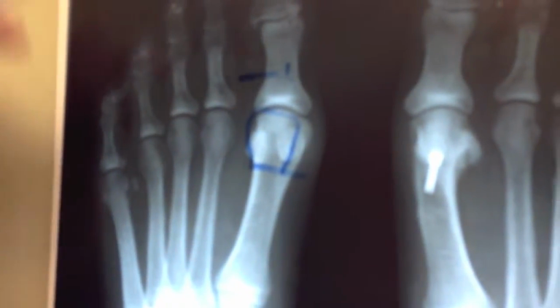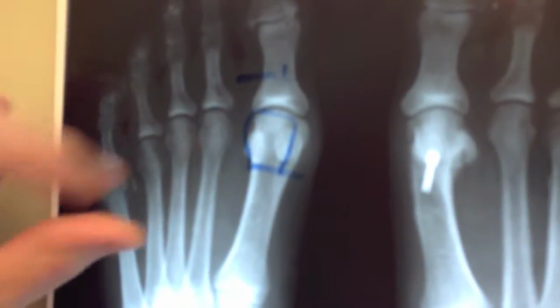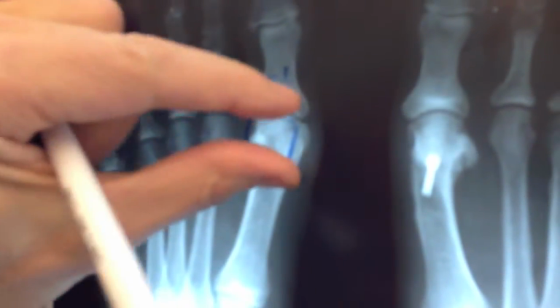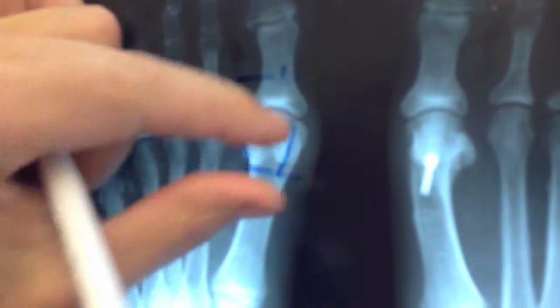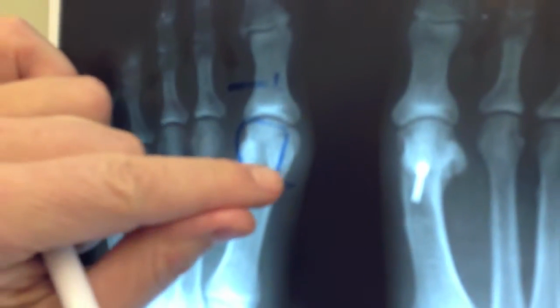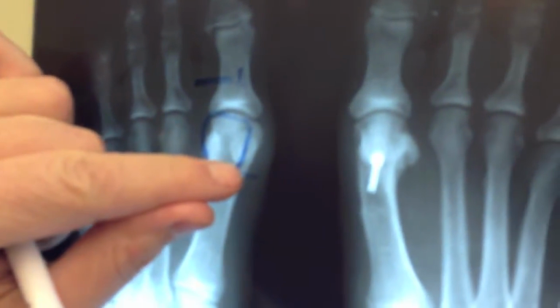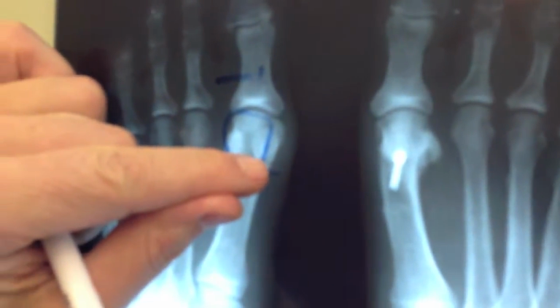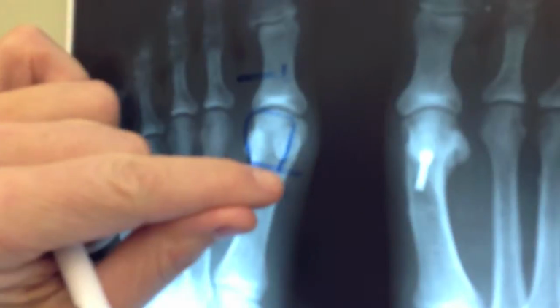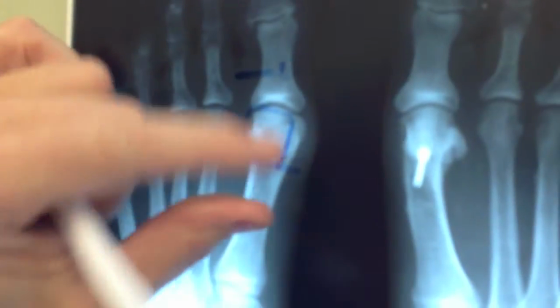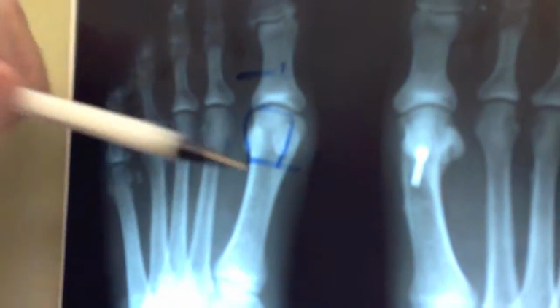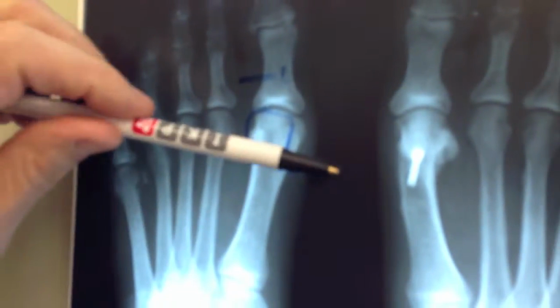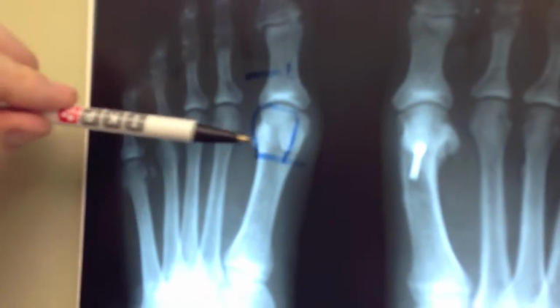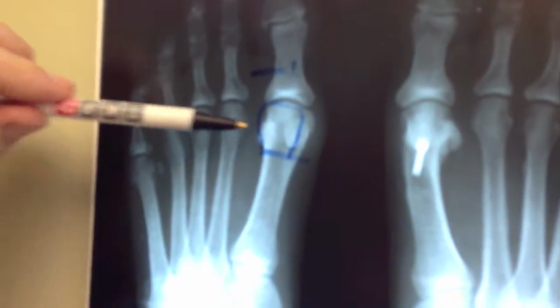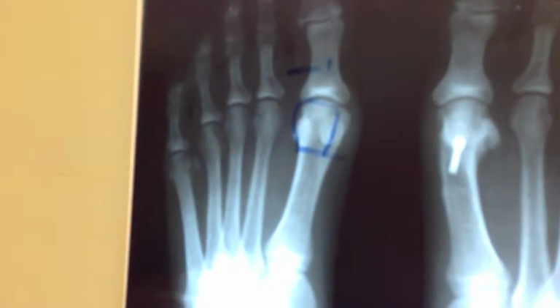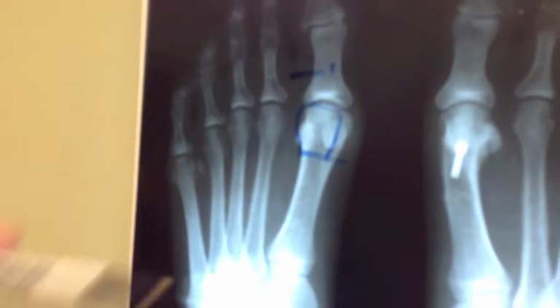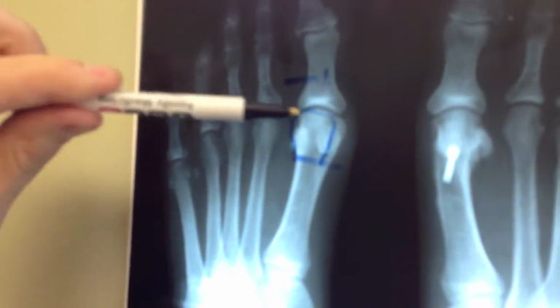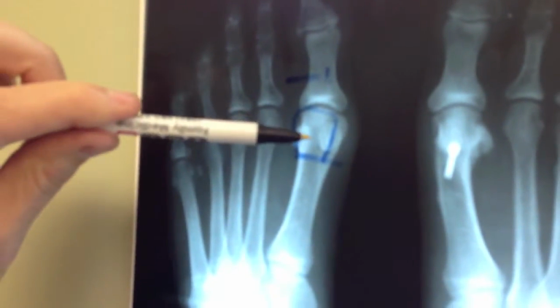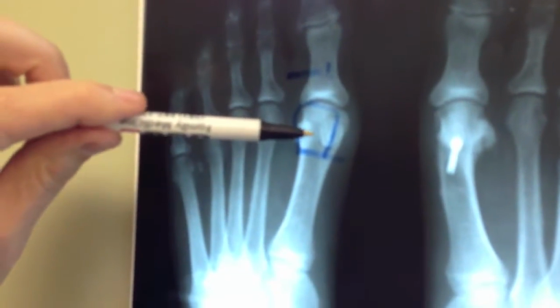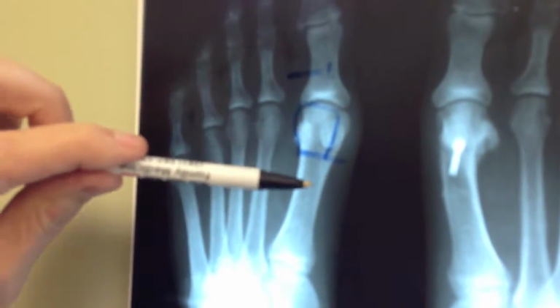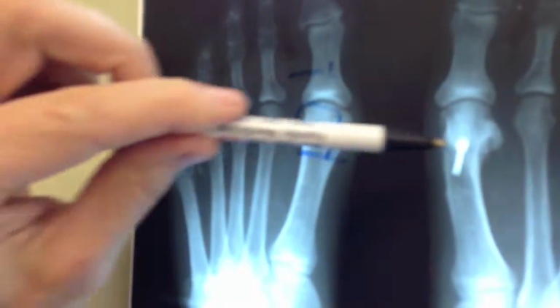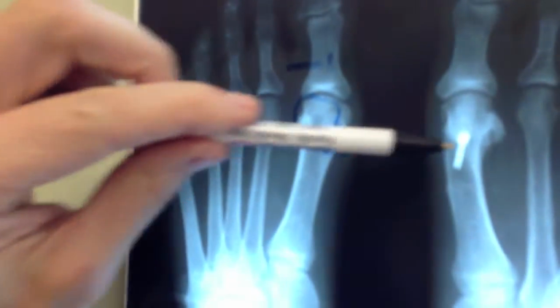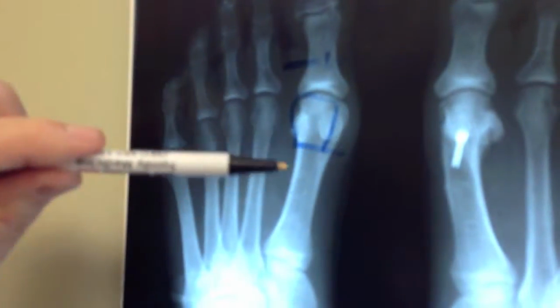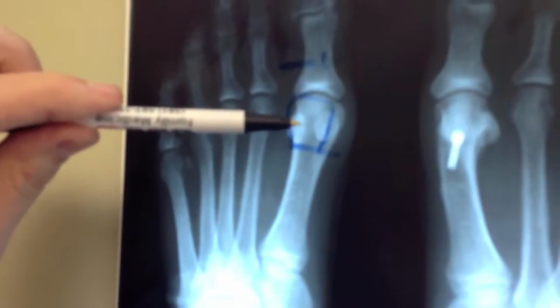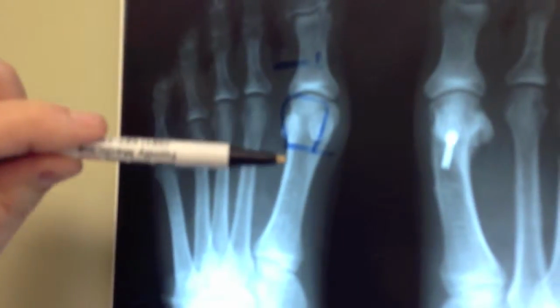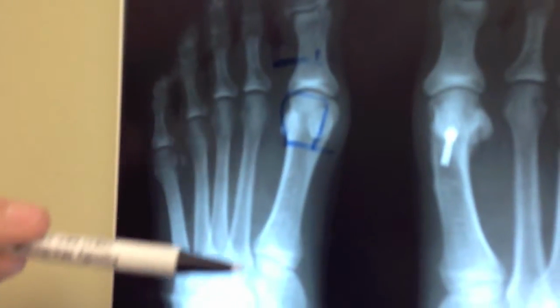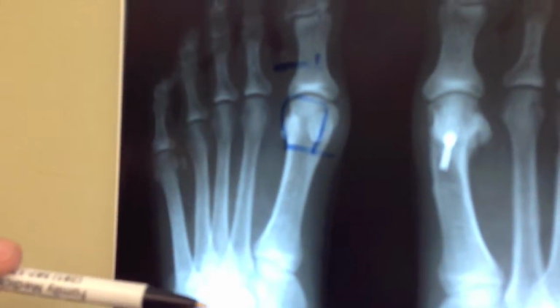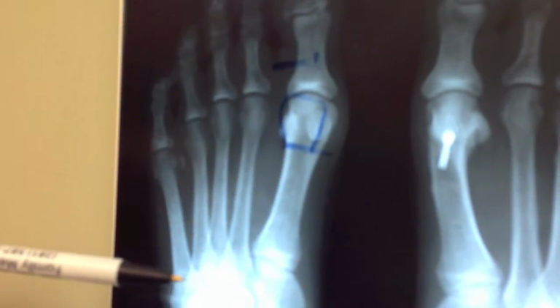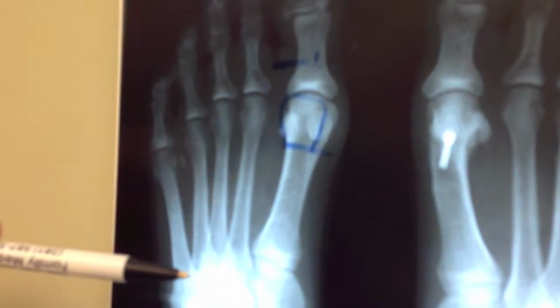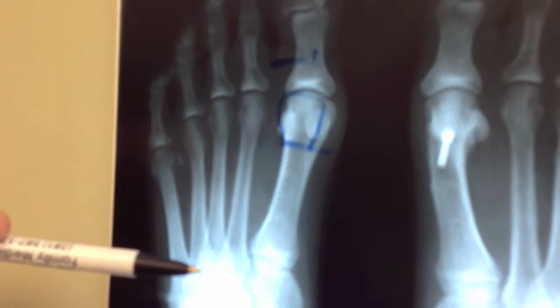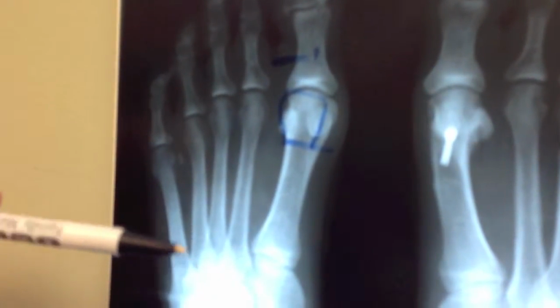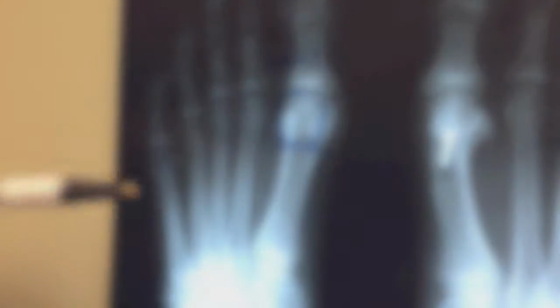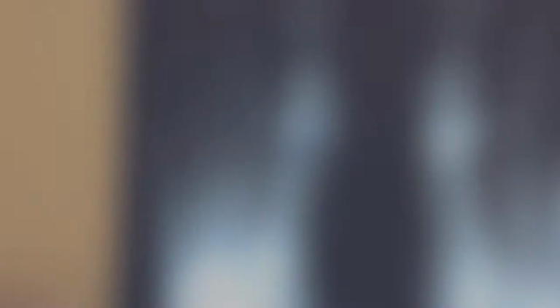We're going to take the head, make the bone cut here, and actually slide the head over. The fixation will be from here to here like the screw, but we'll be using a bone allograft by Solana.